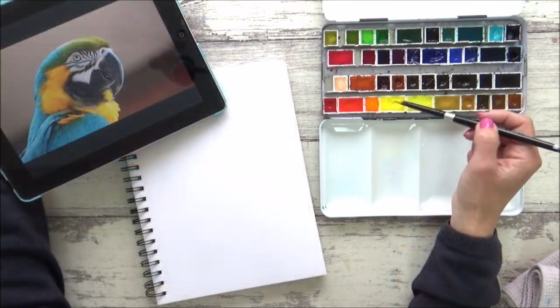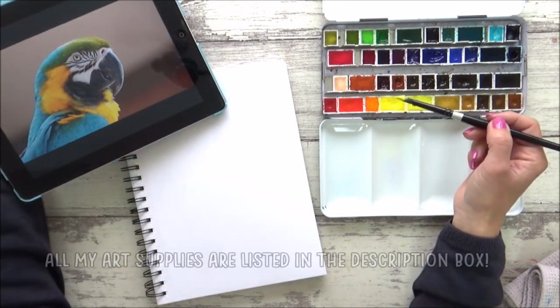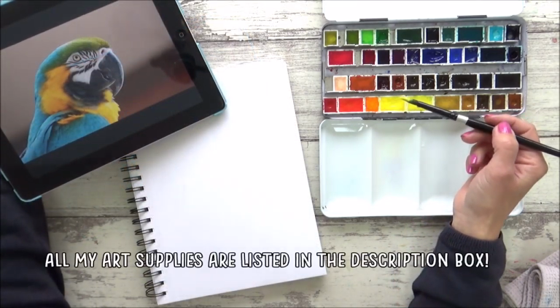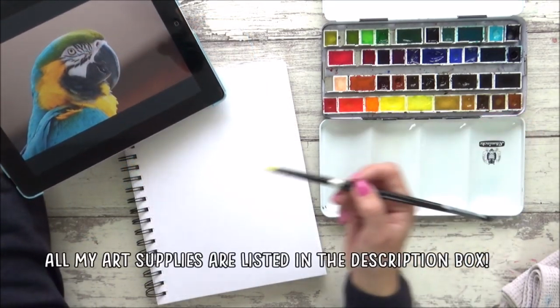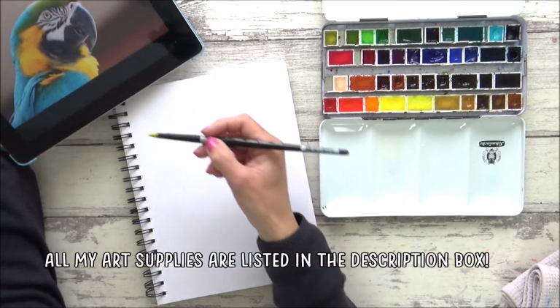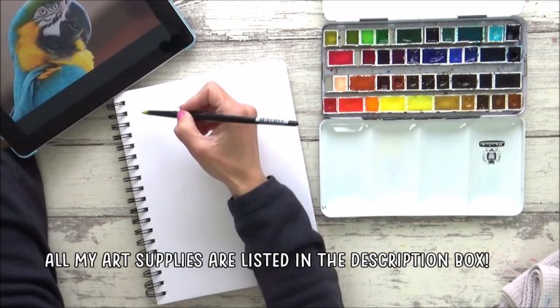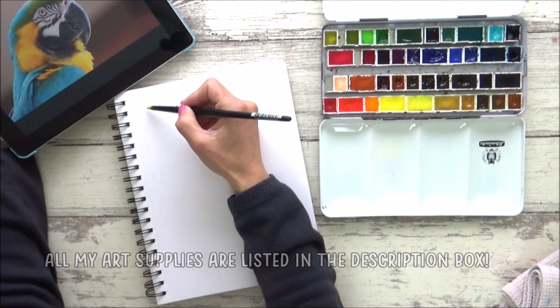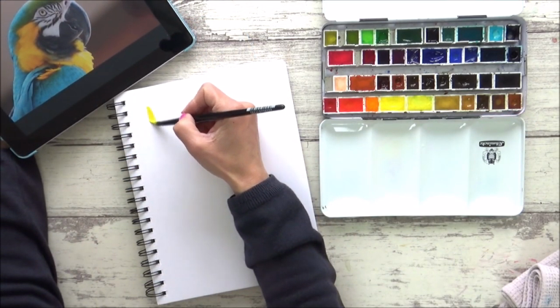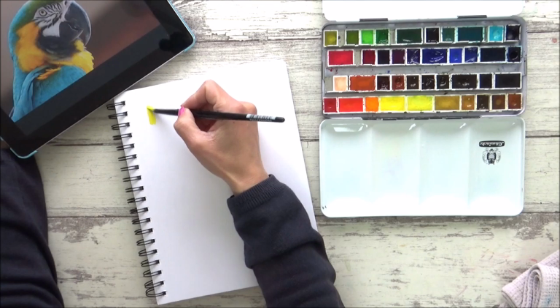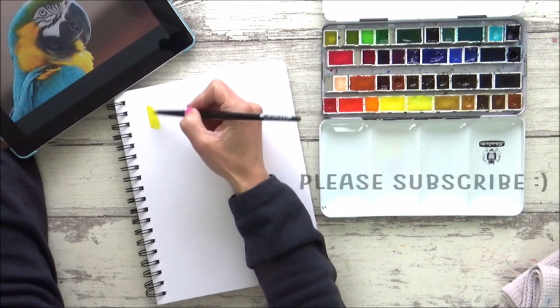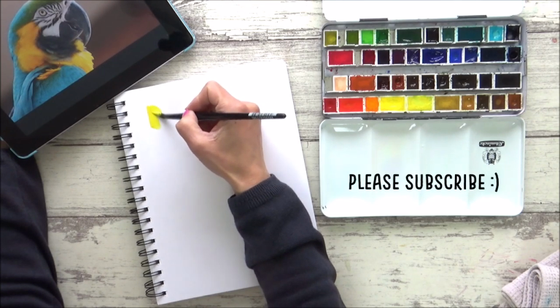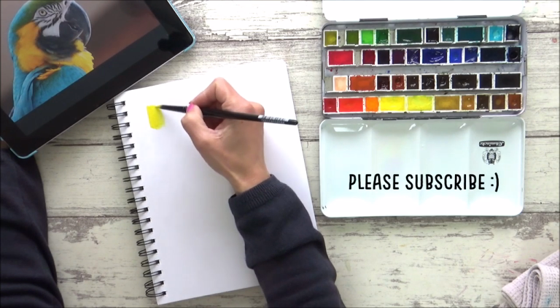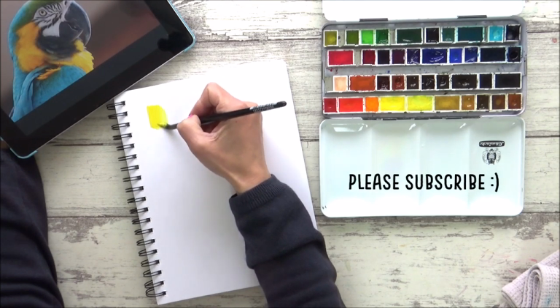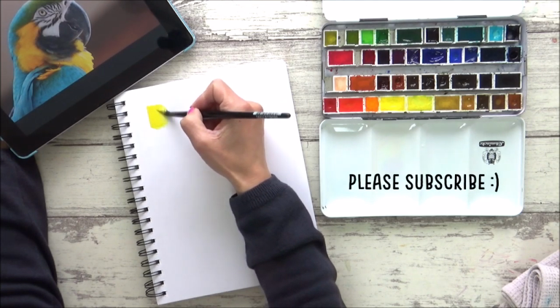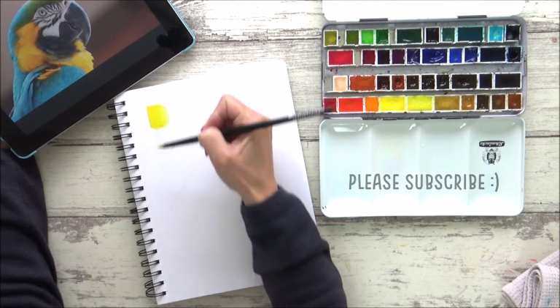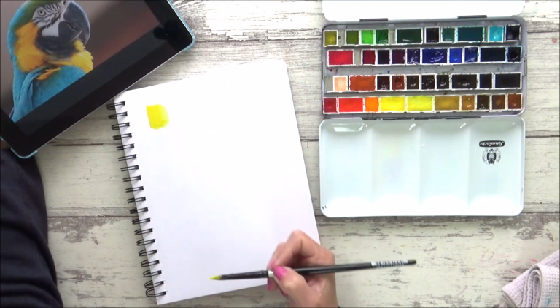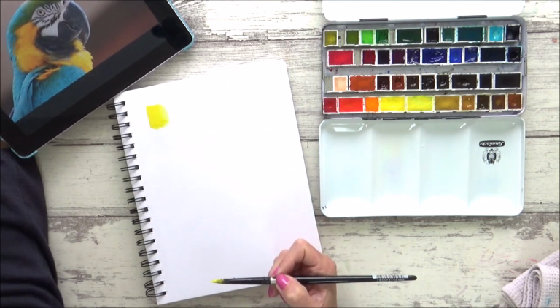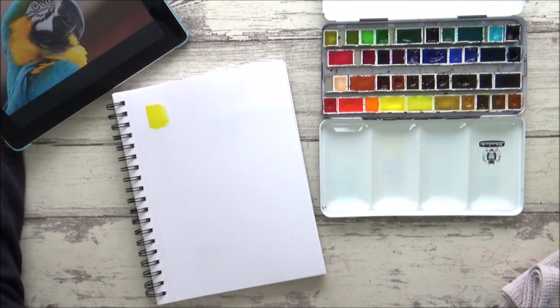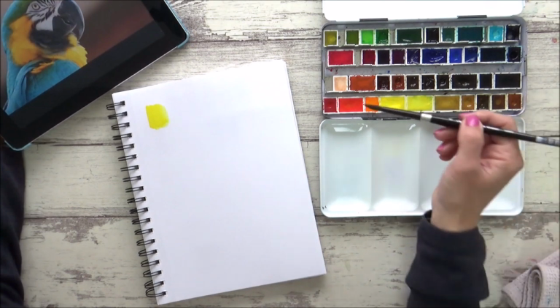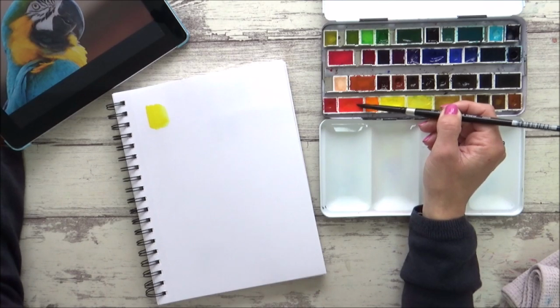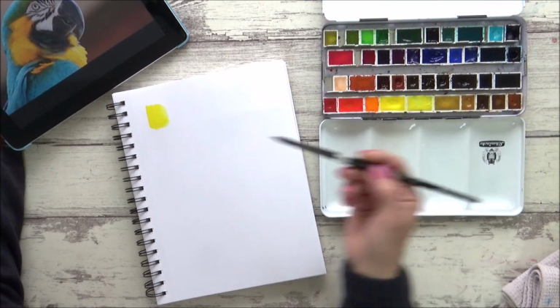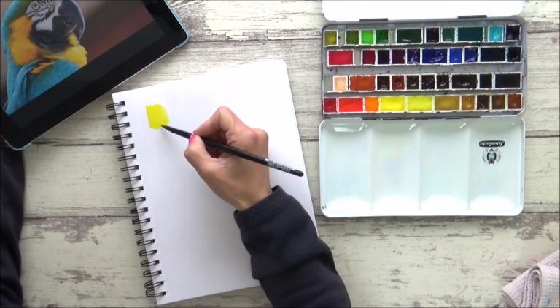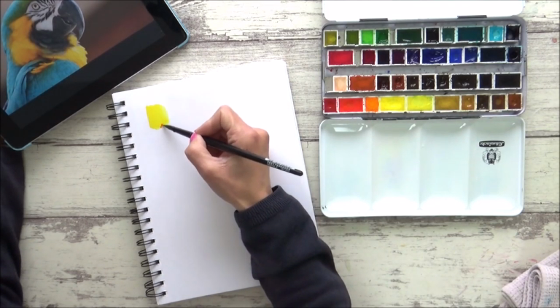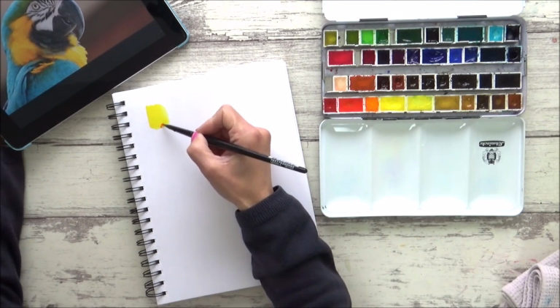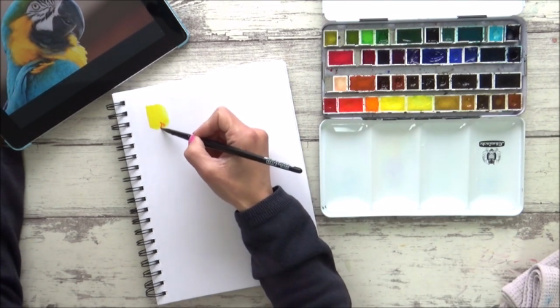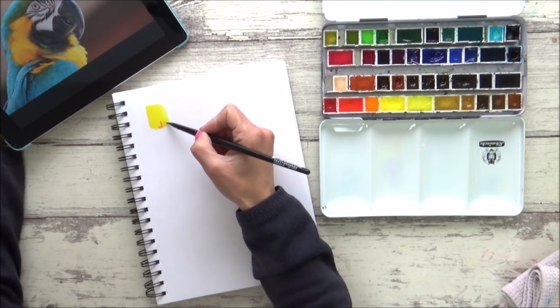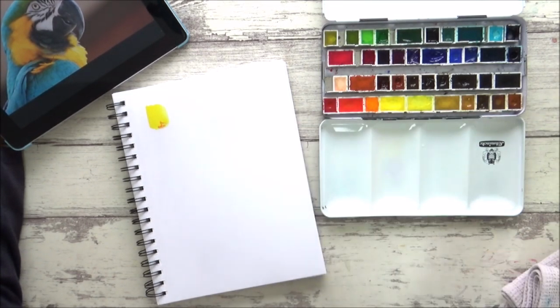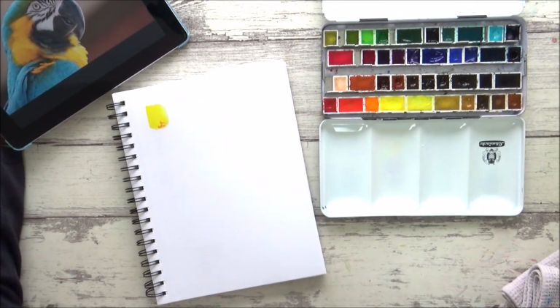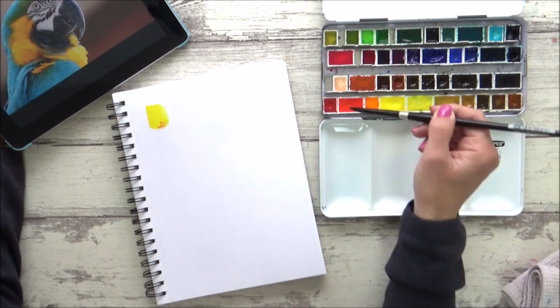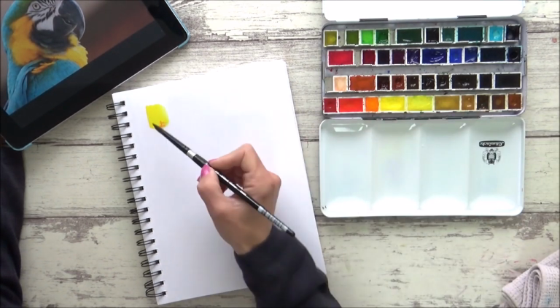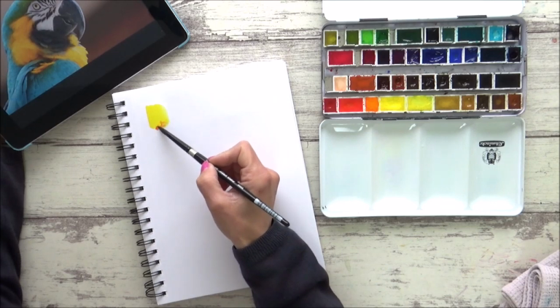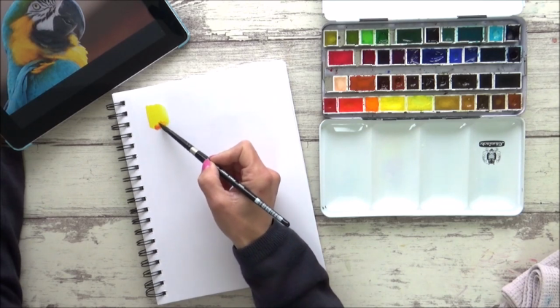Before I begin painting, I do like to start by swatching out and mixing up some of the colours I'm going to use by looking at the reference picture to help. Pre-mixing paints can save valuable time later on, especially when you're using the wet-in-wet technique or when timing is really important.